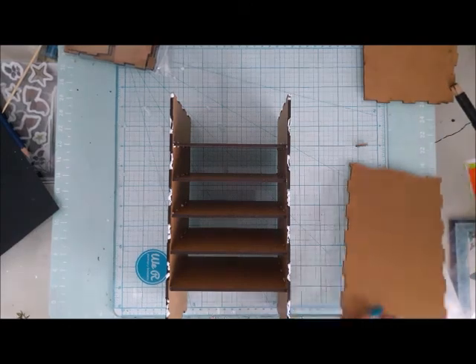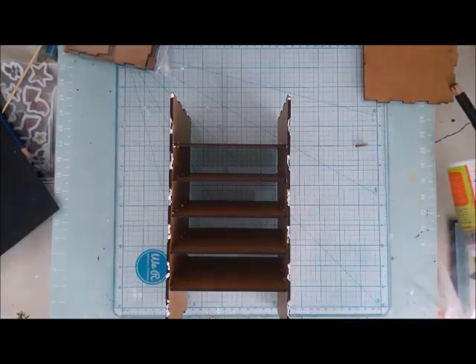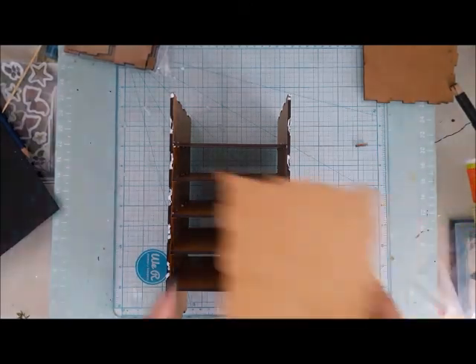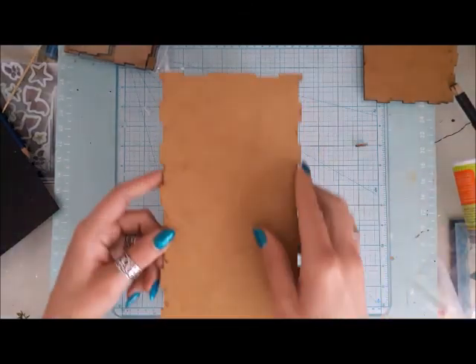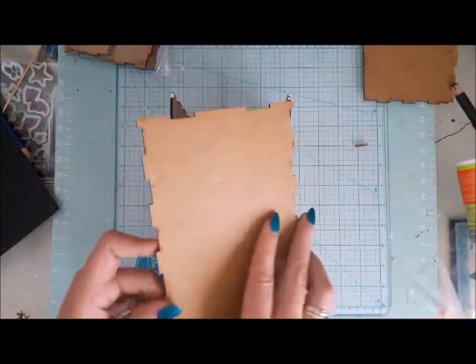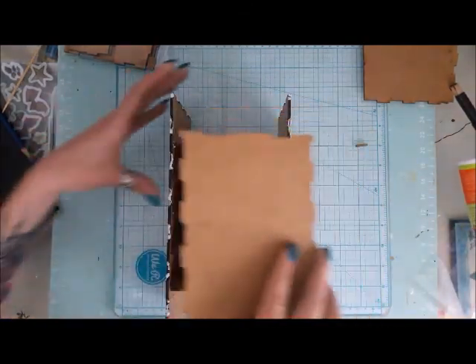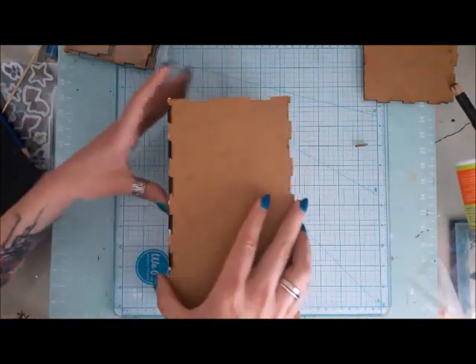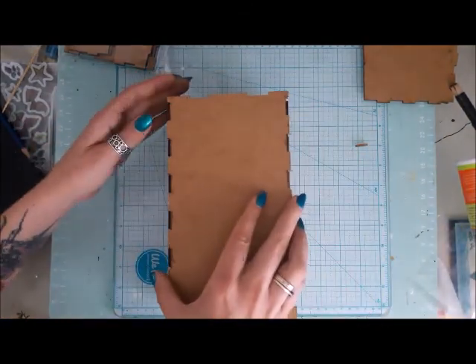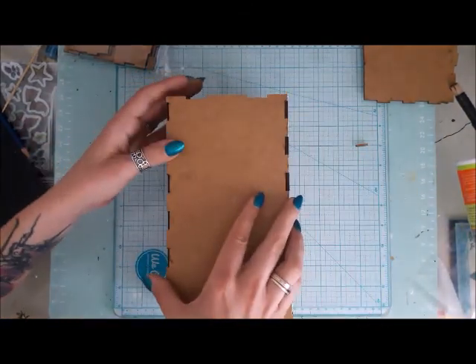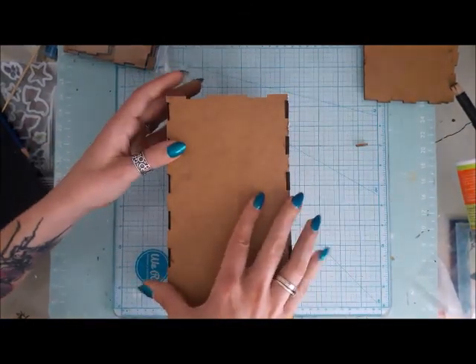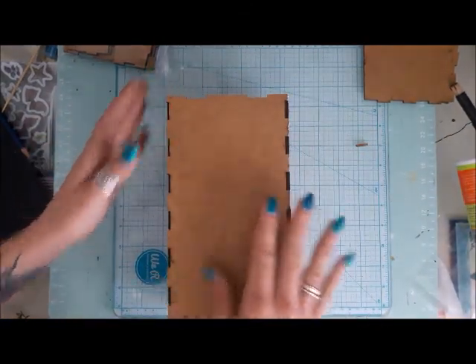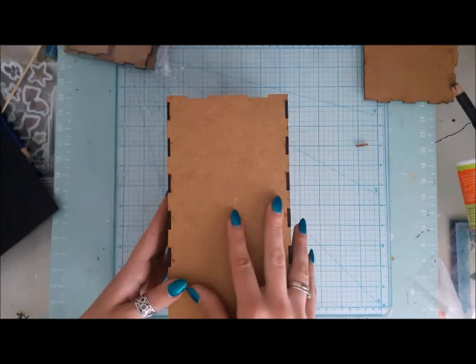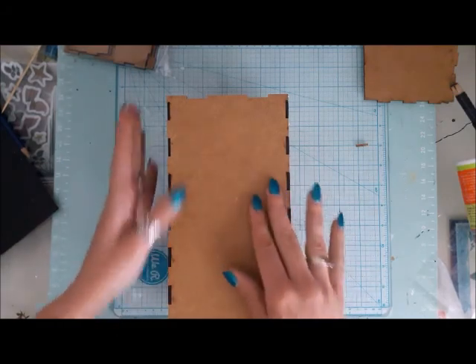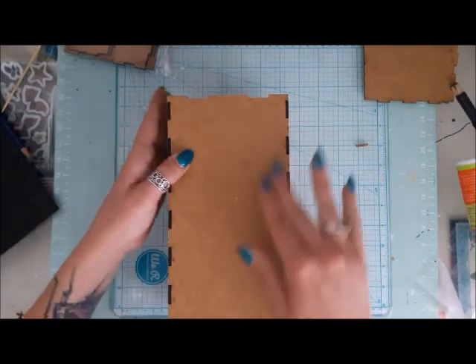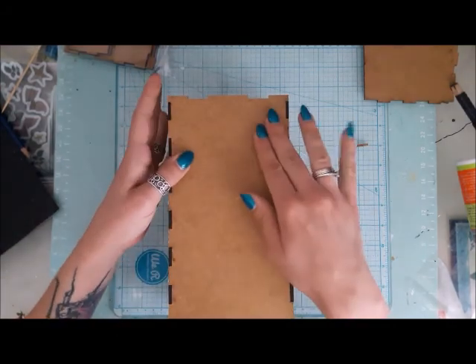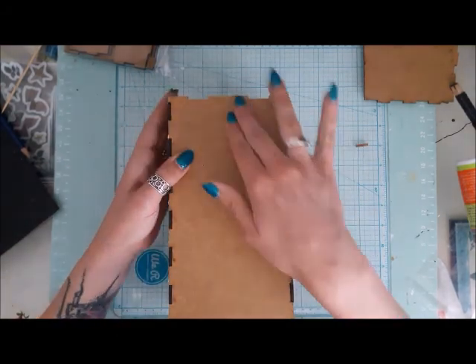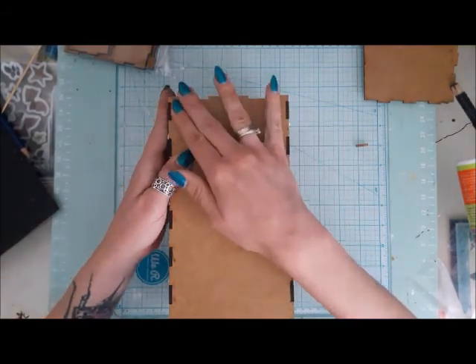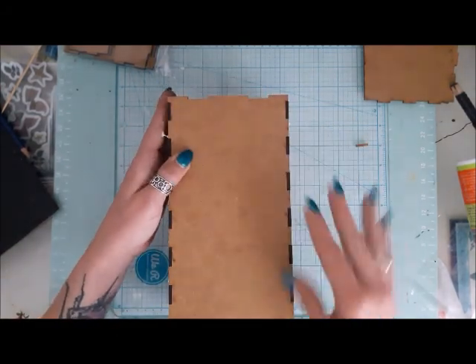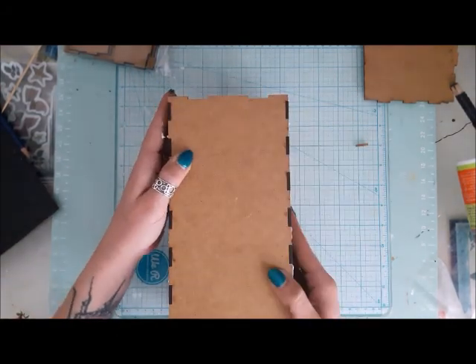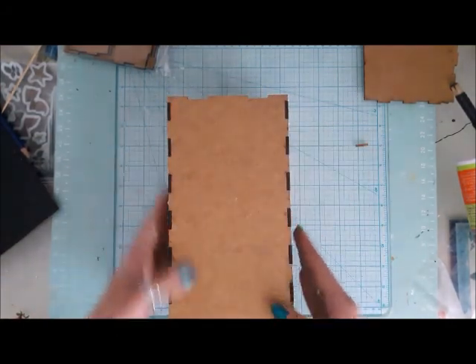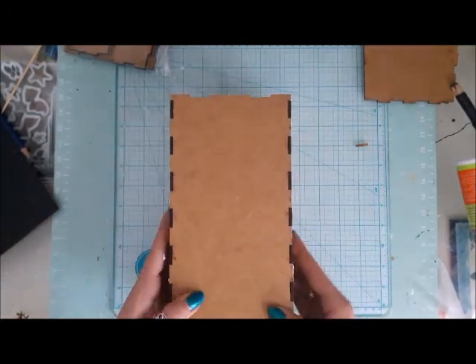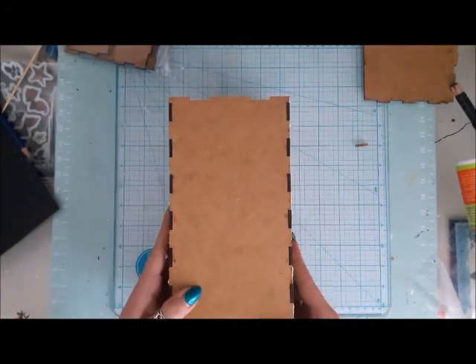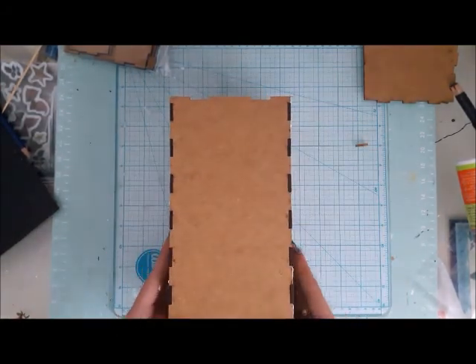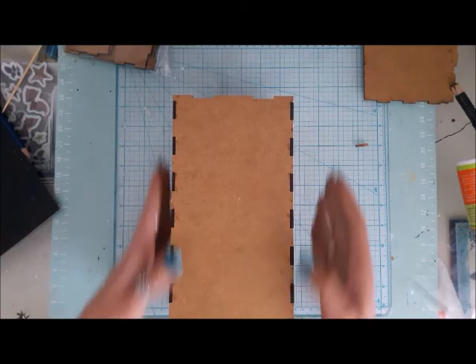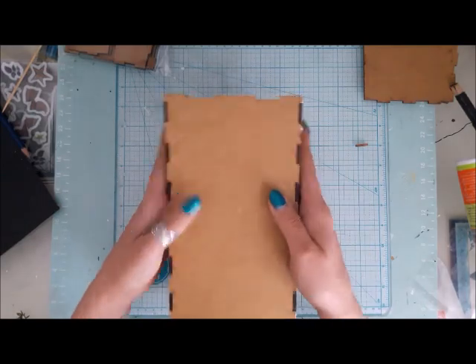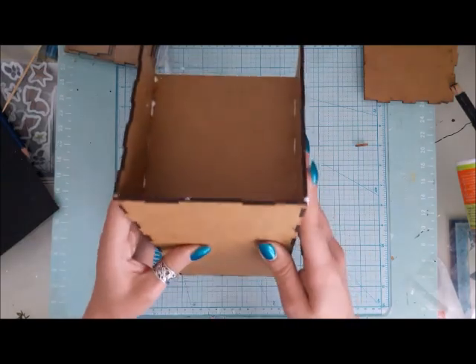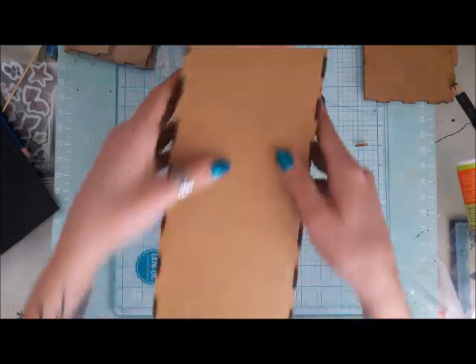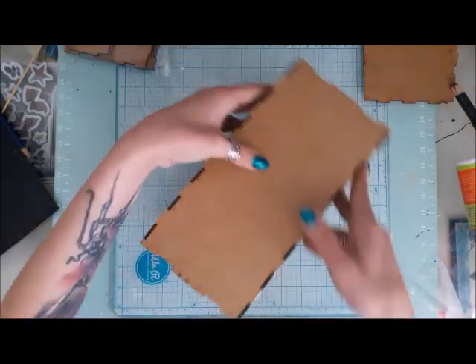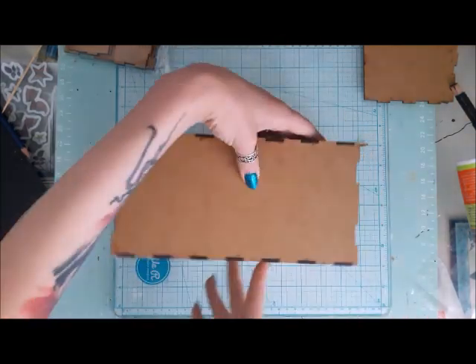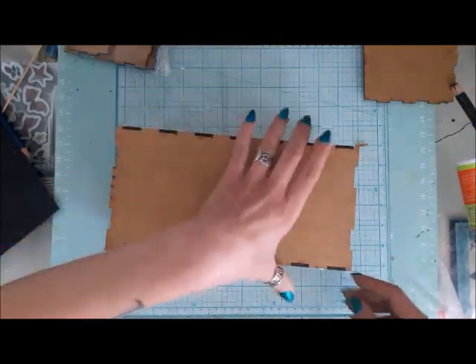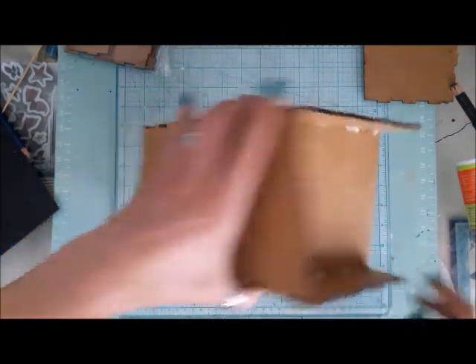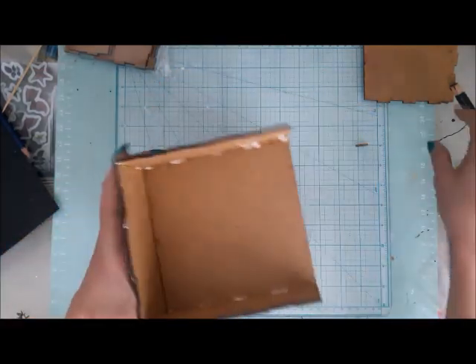Now the upper side and the bottom part are missing, and it works just like with the back — apply glue and just click them into place.